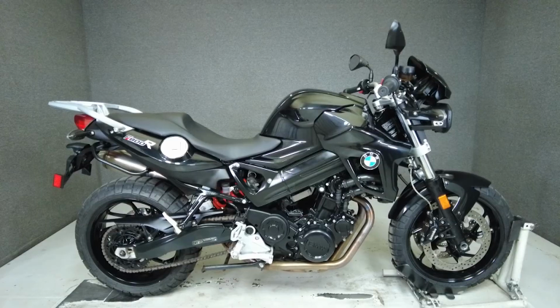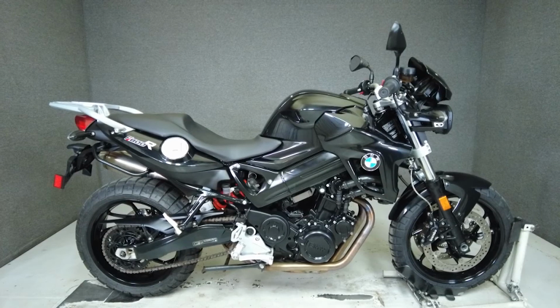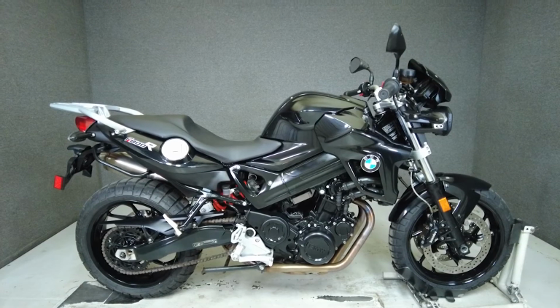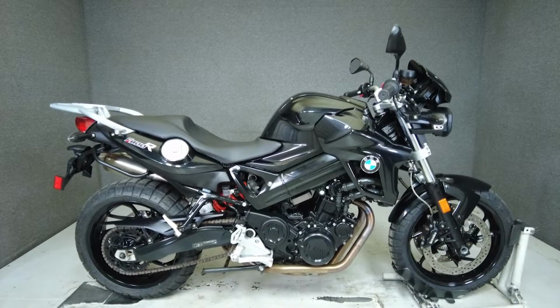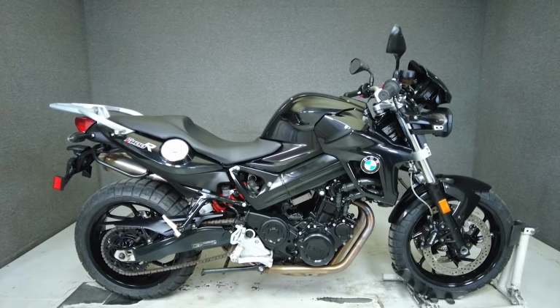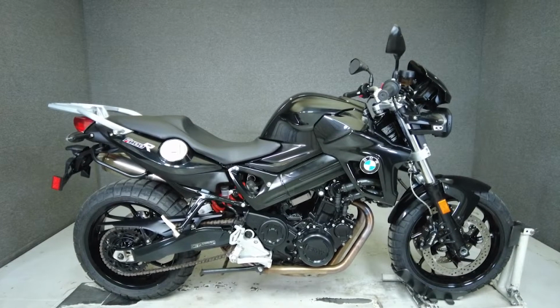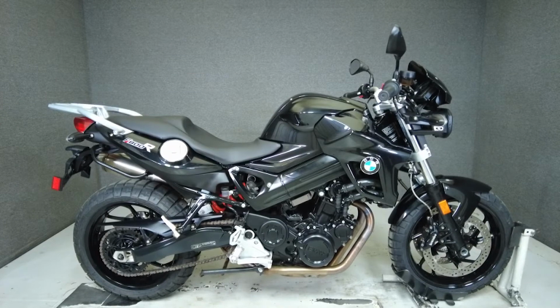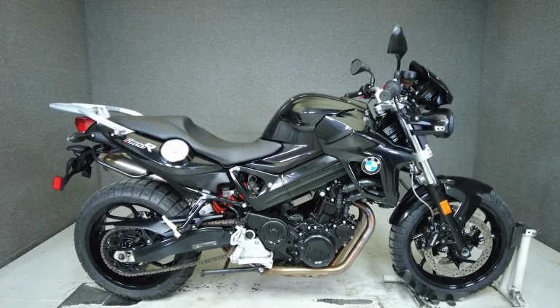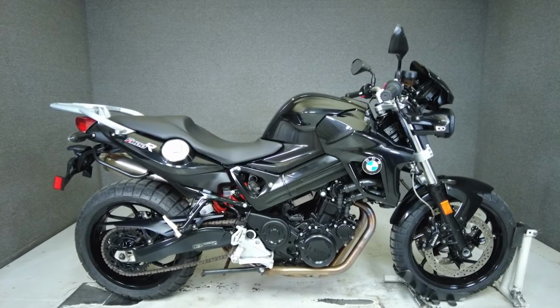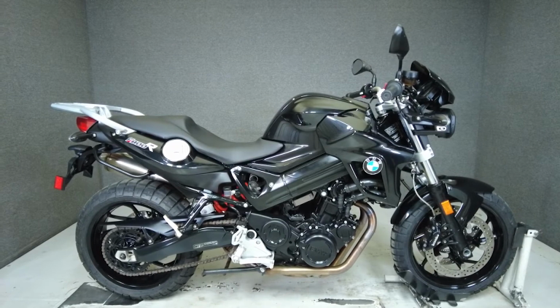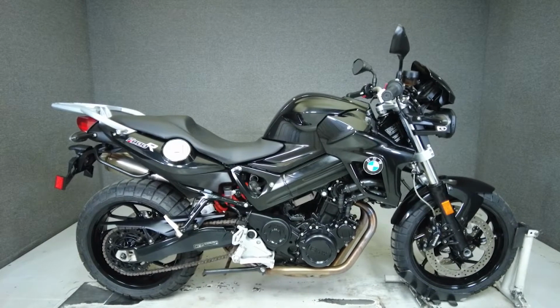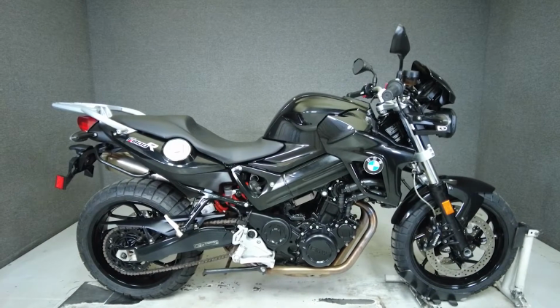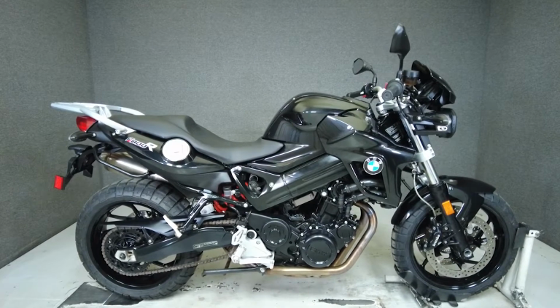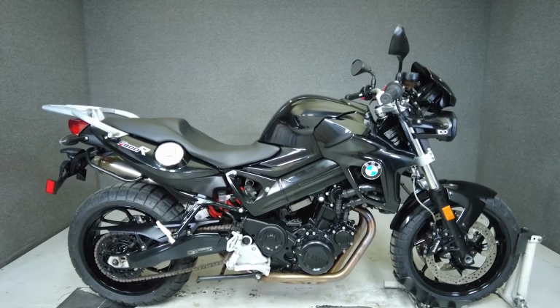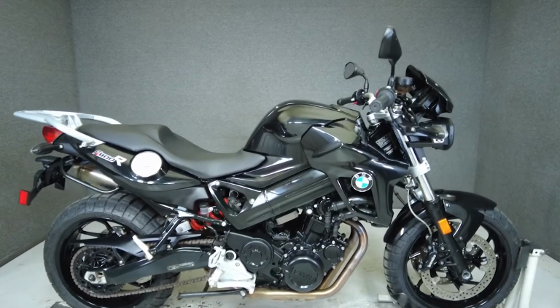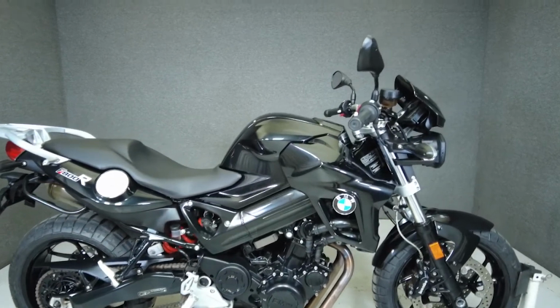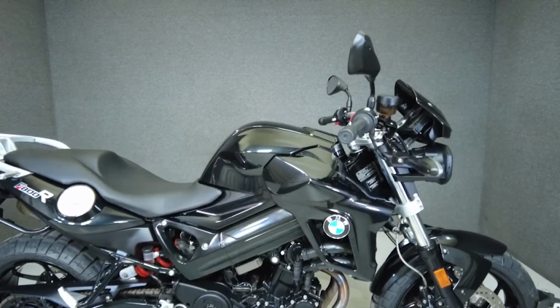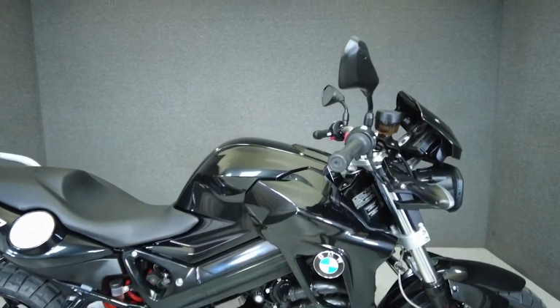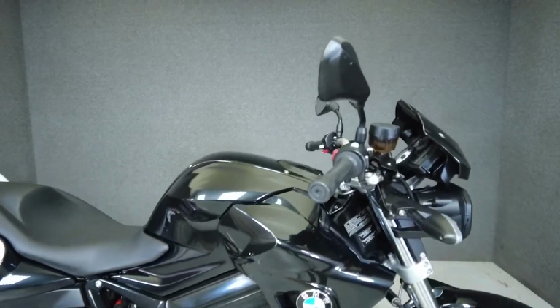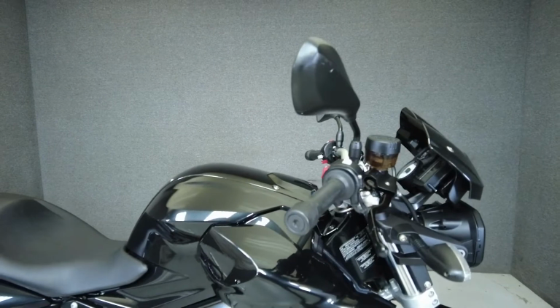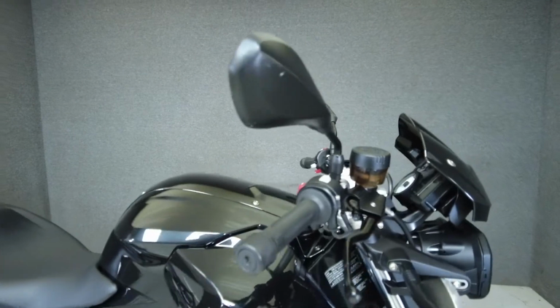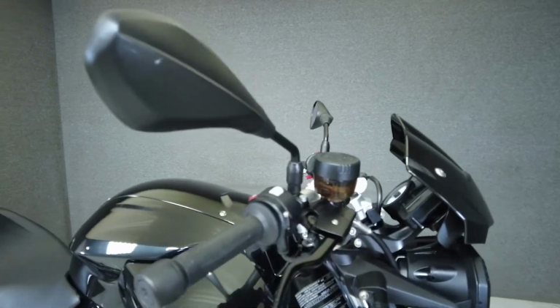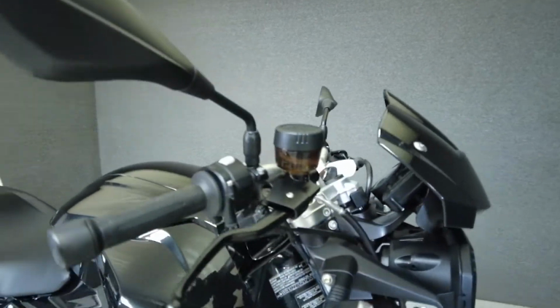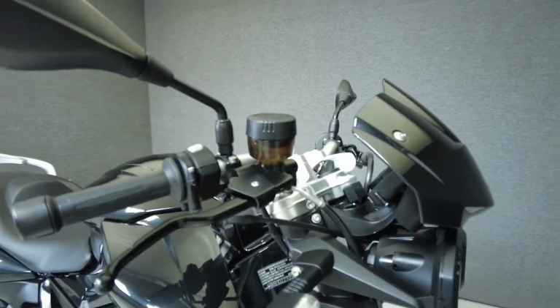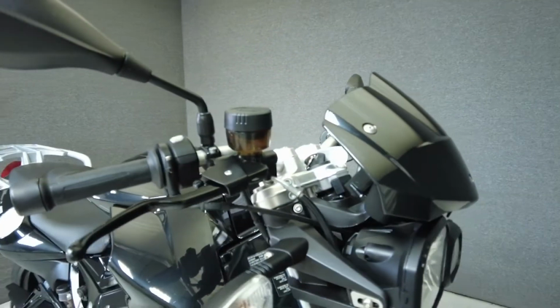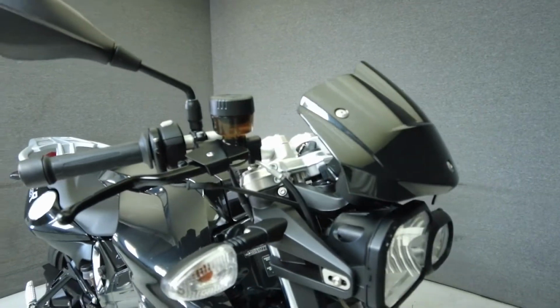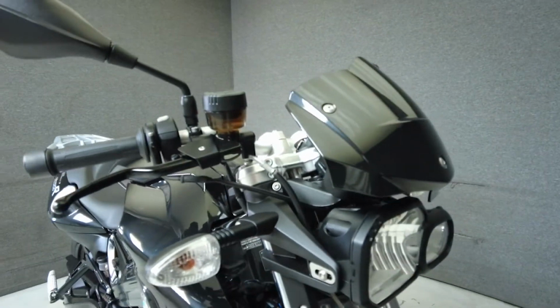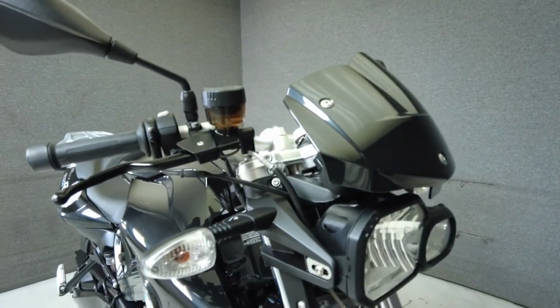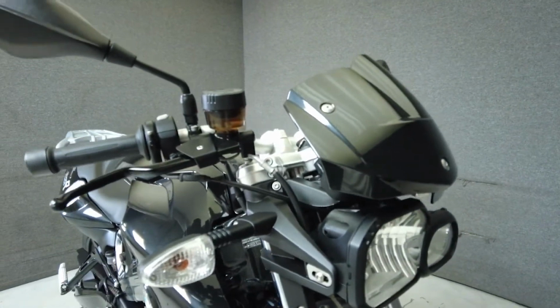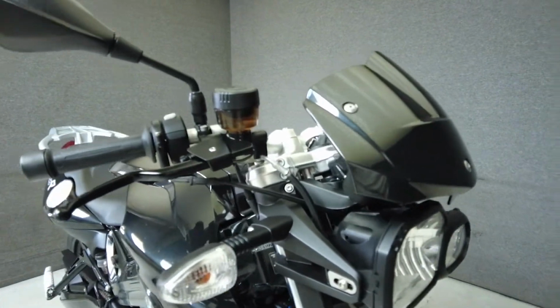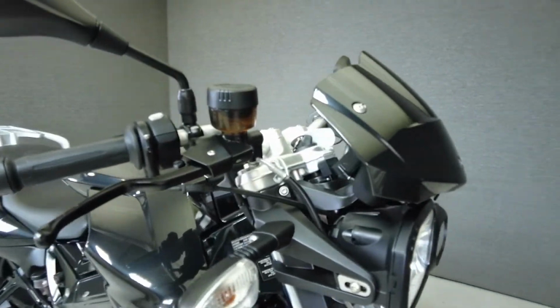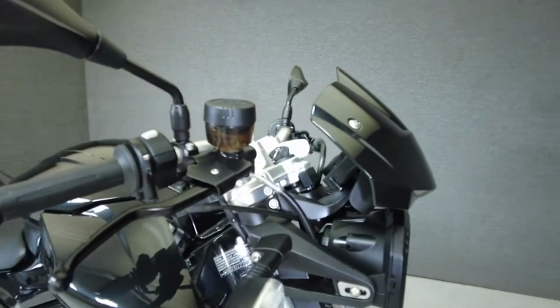Hey everyone, this is Keegan from National Power Sports. This 2013 BMW F800R Premium with 11,172 miles passes New Hampshire State inspection and runs well.